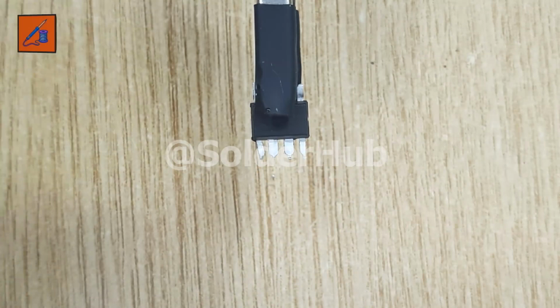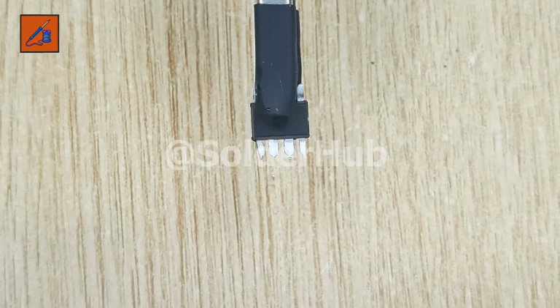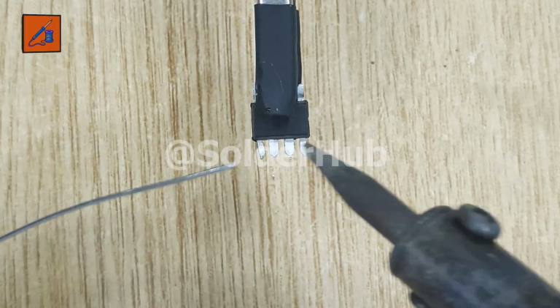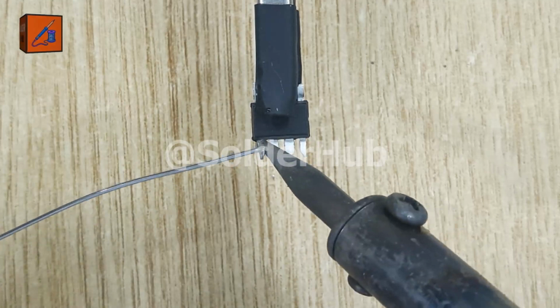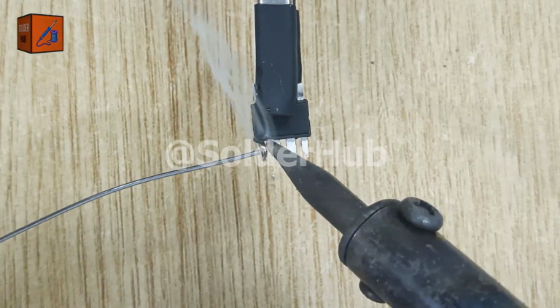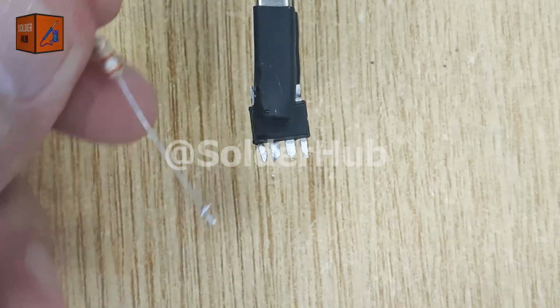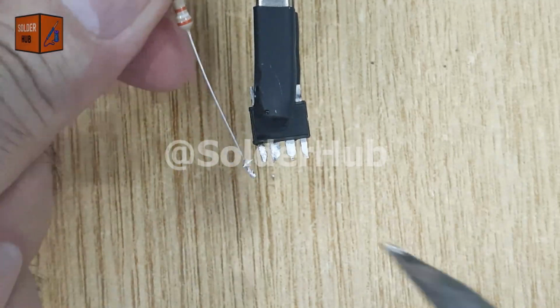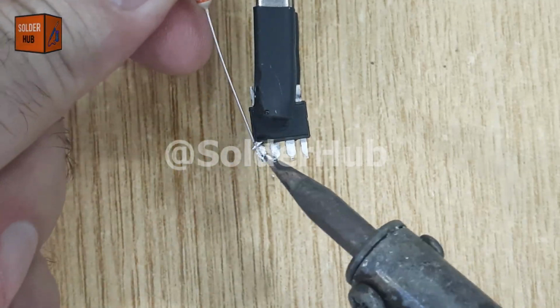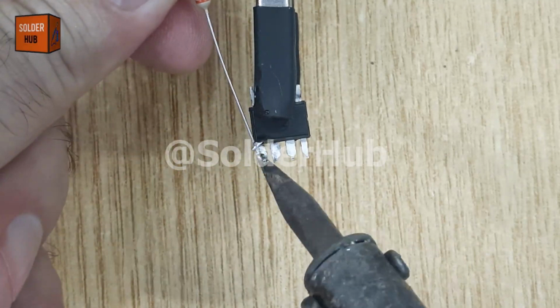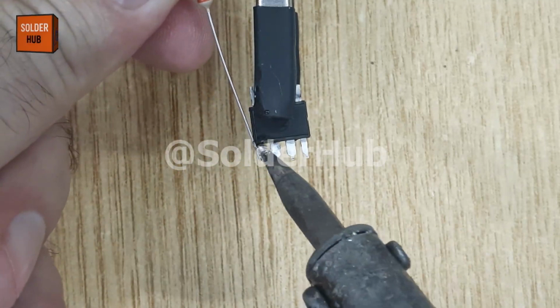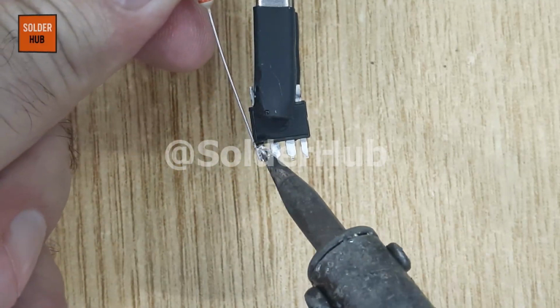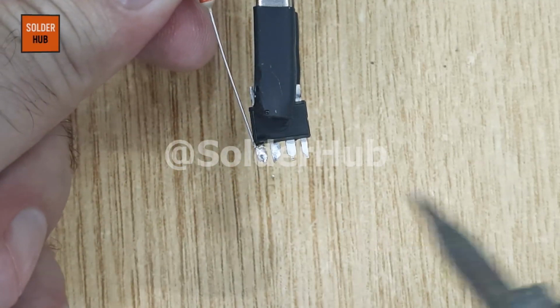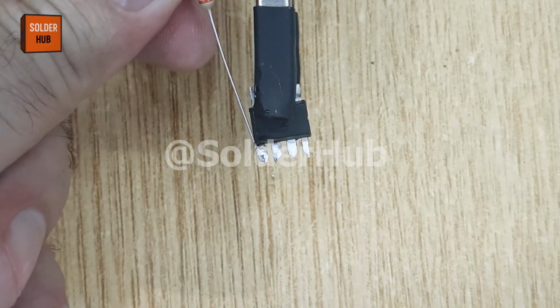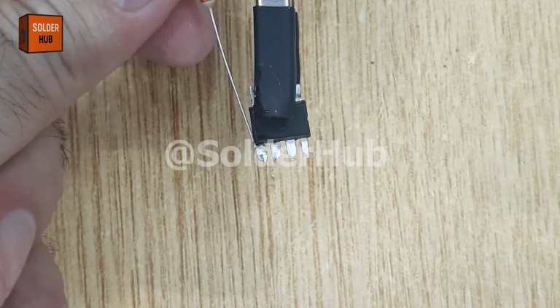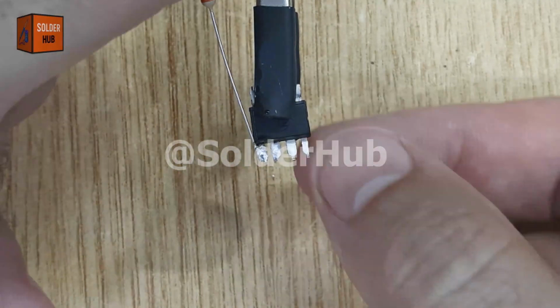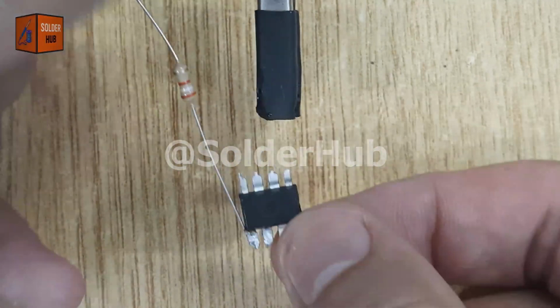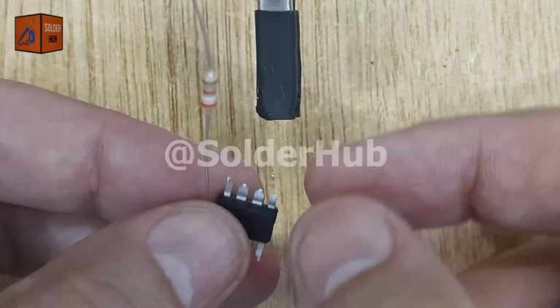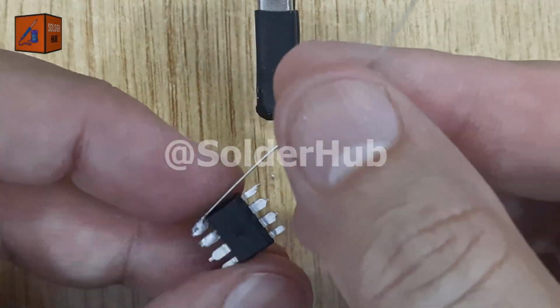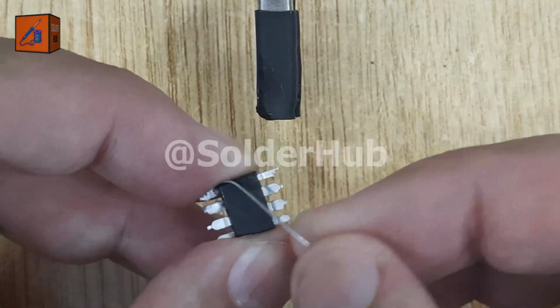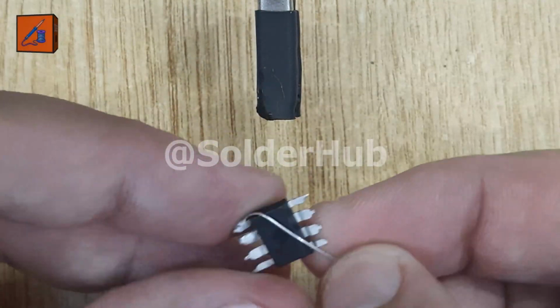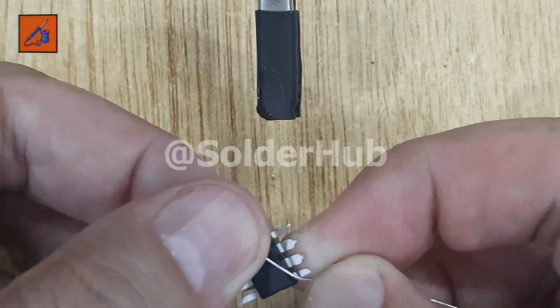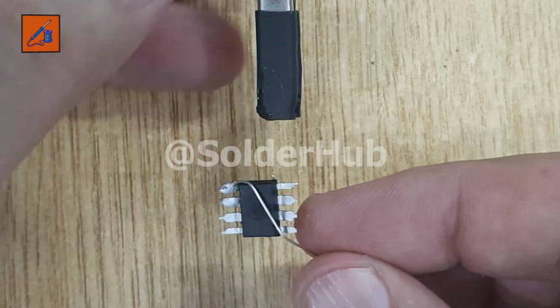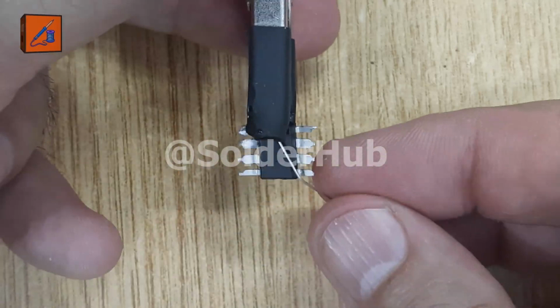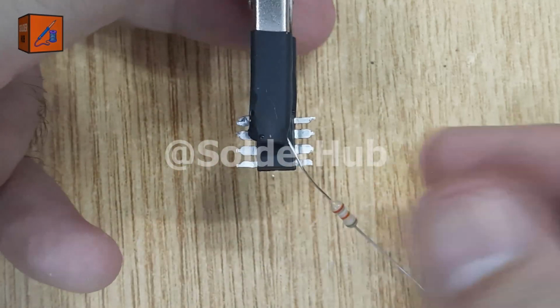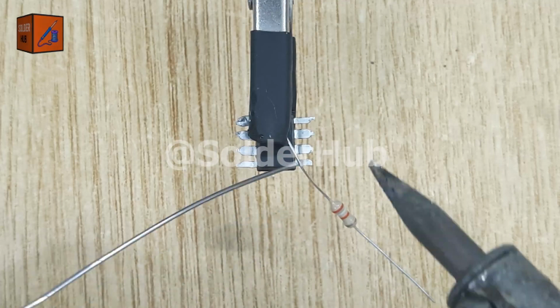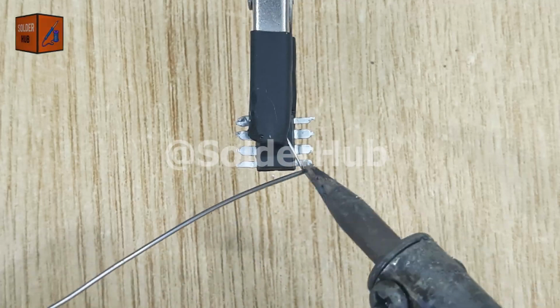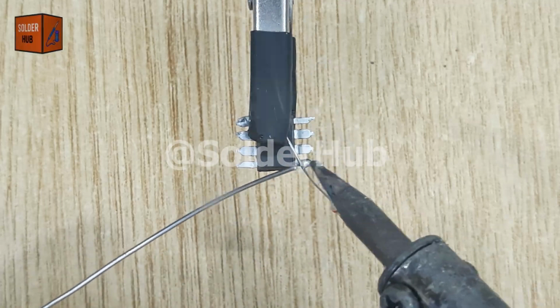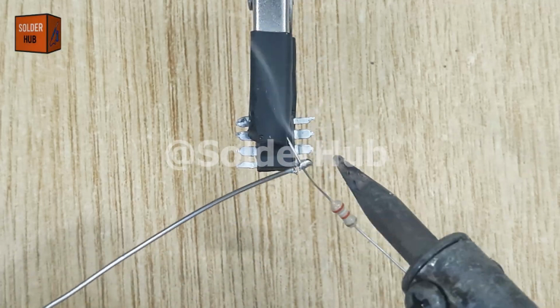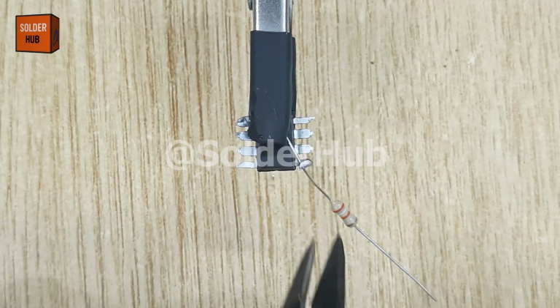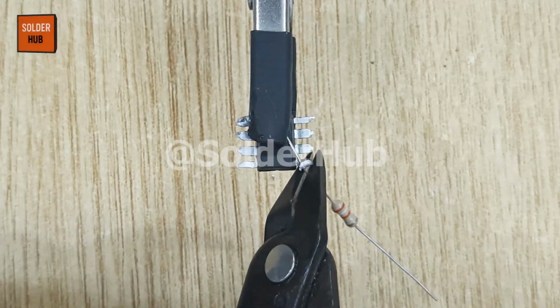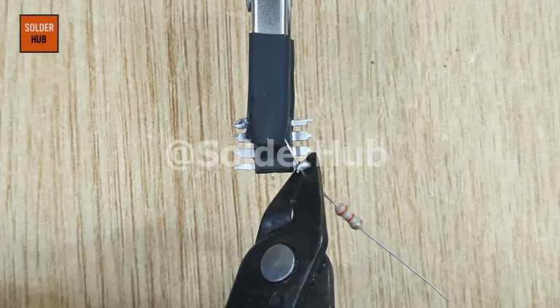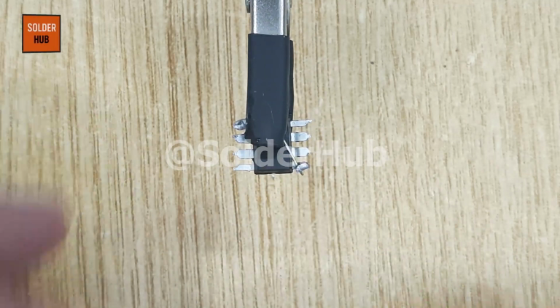Now I'll connect the fourth and eighth pins of the IC together by soldering a small piece of wire. This ensures the IC gets a stable reset and proper power supply.